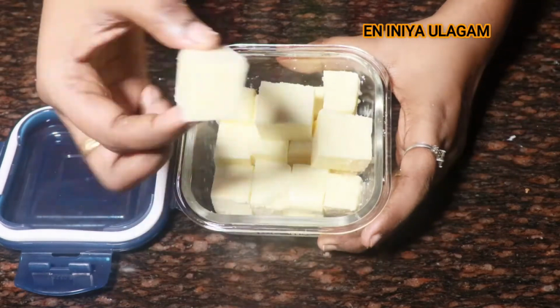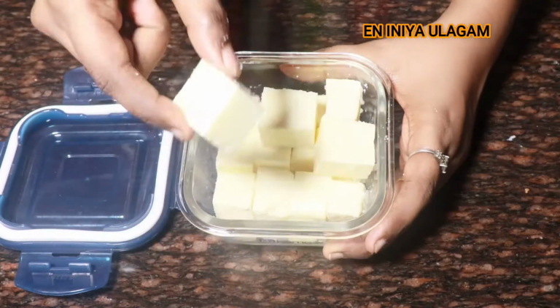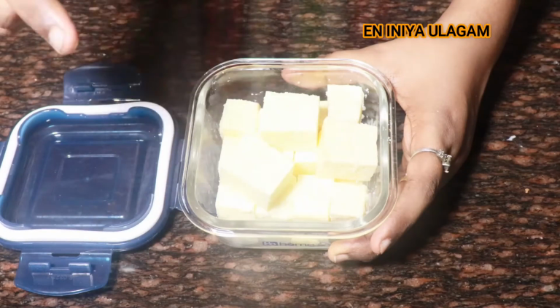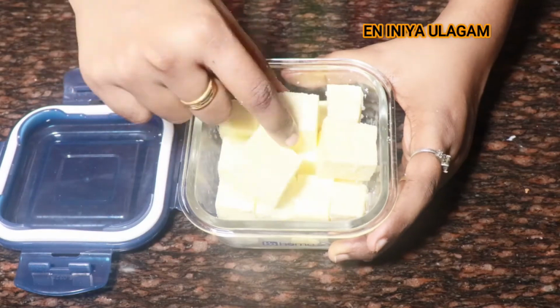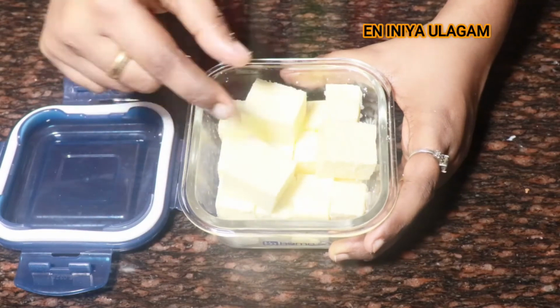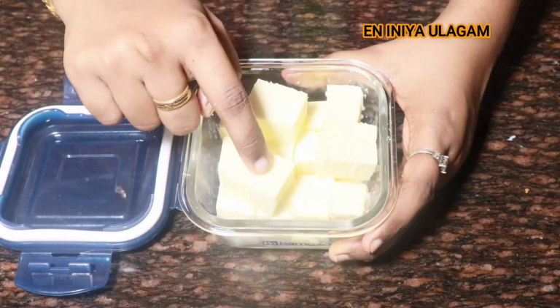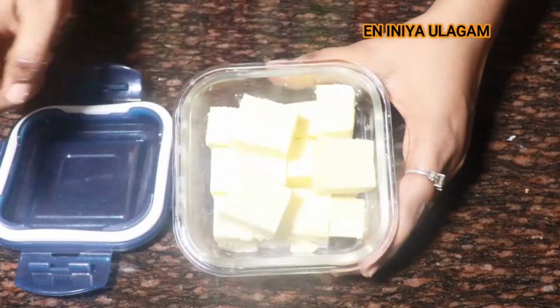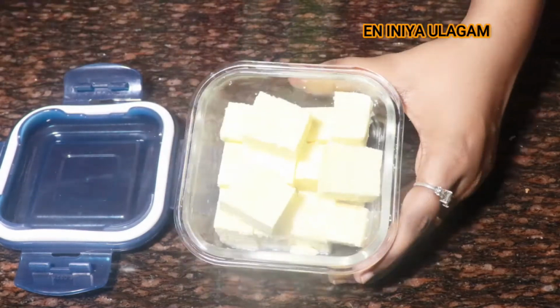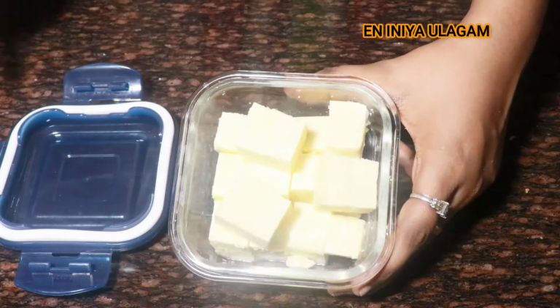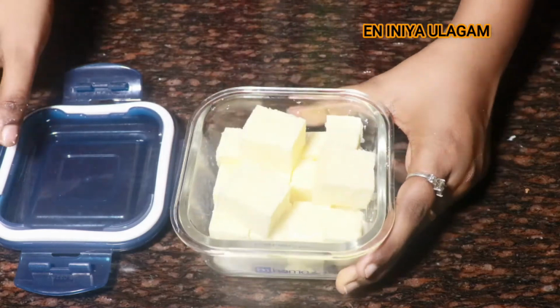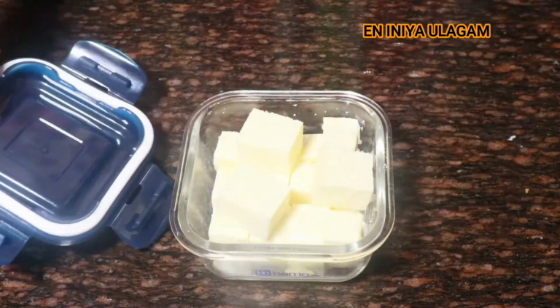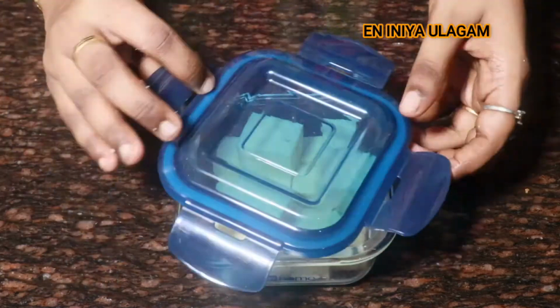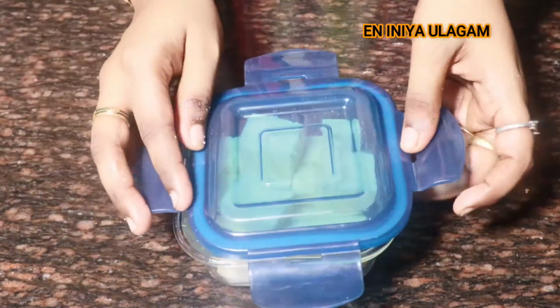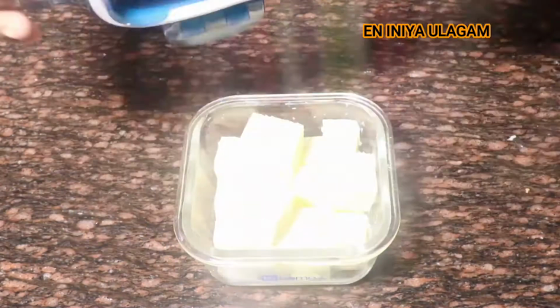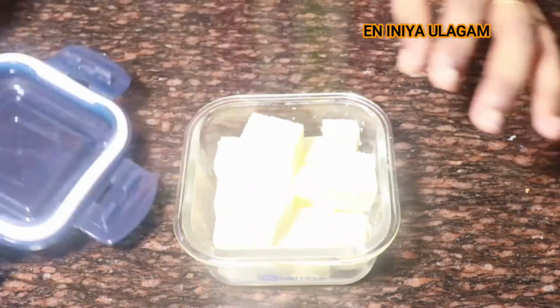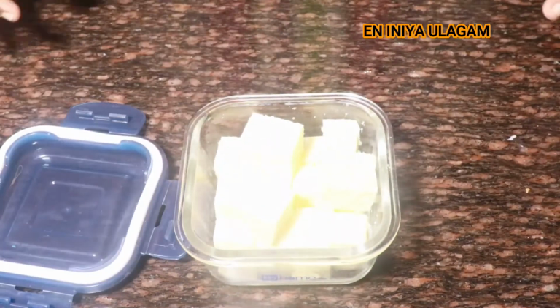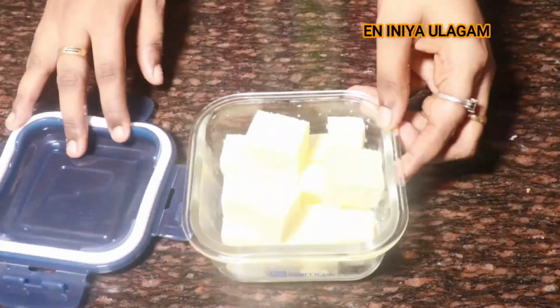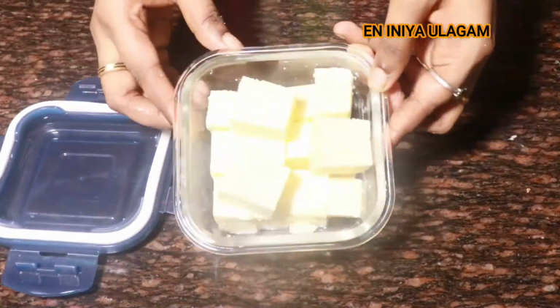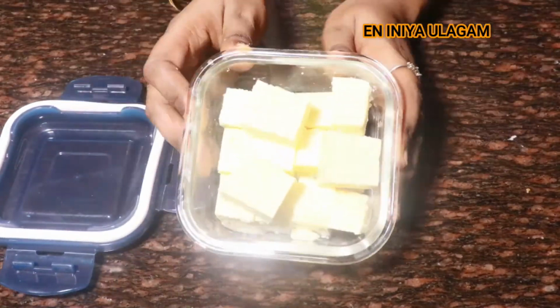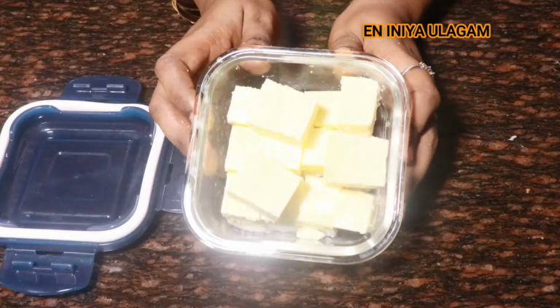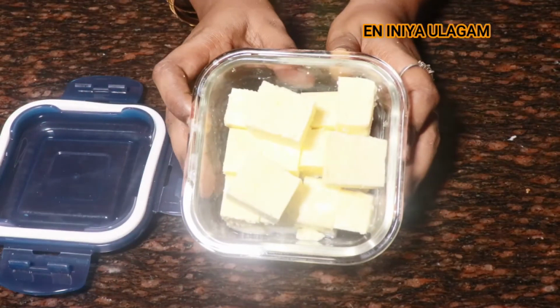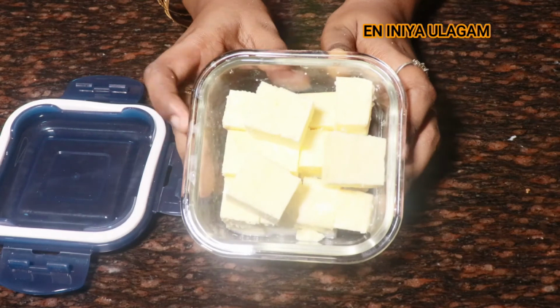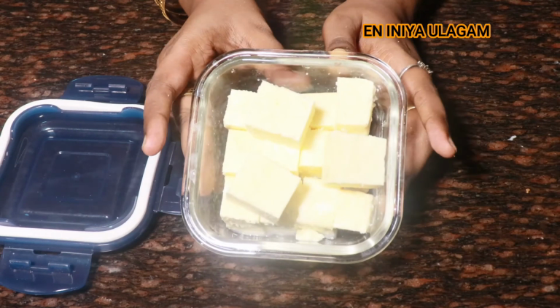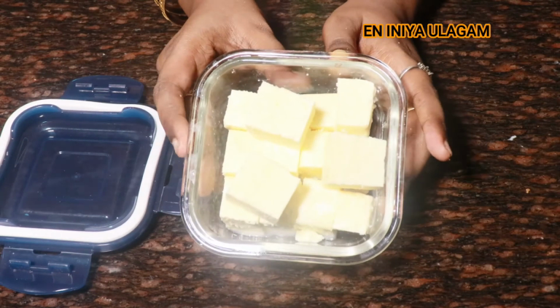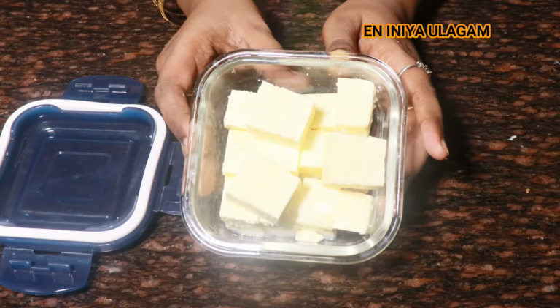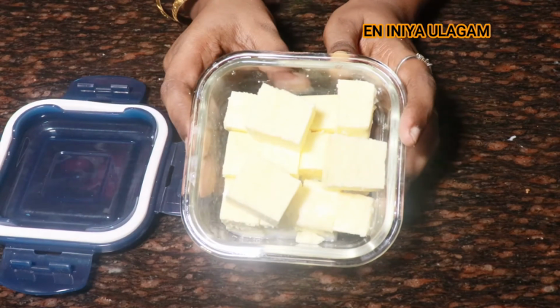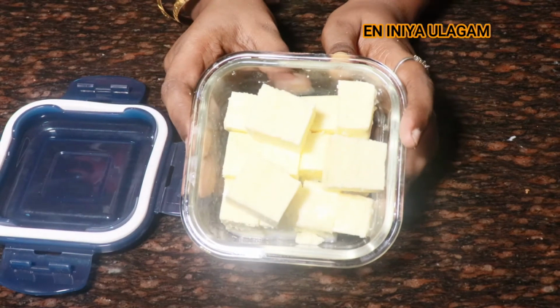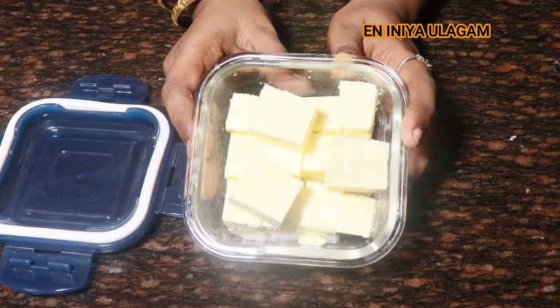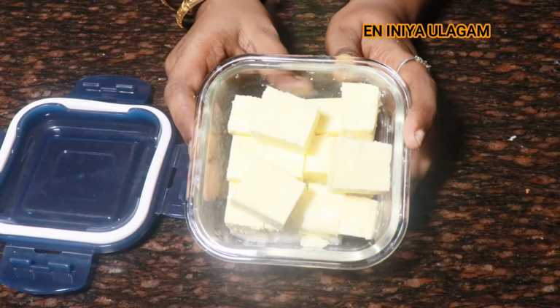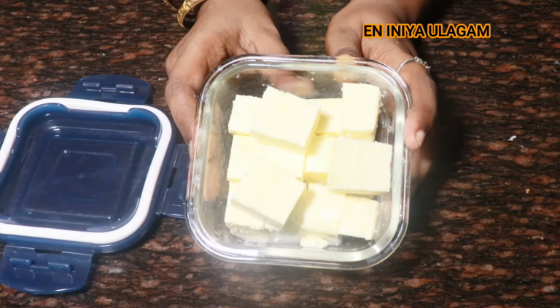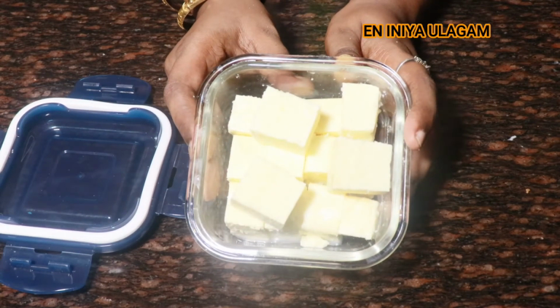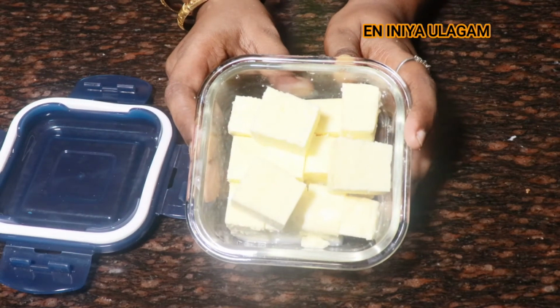You can store it and it will stay very fresh. Let's try these tips to save time.